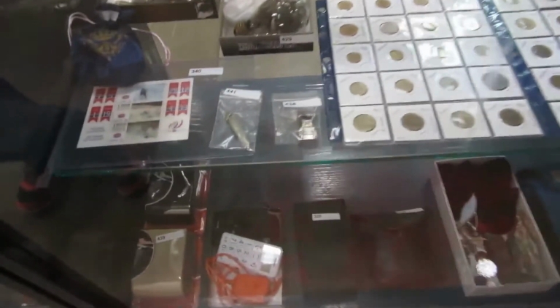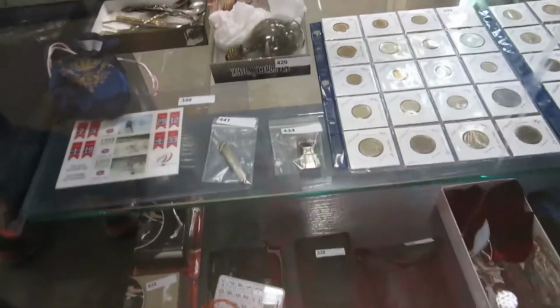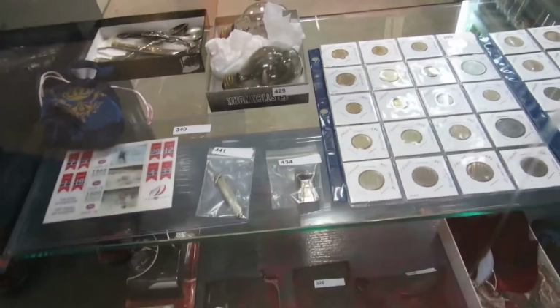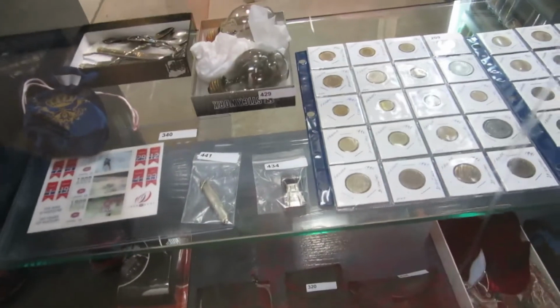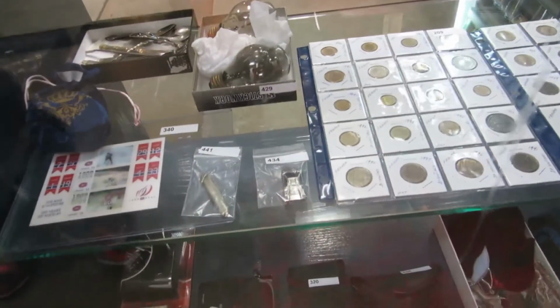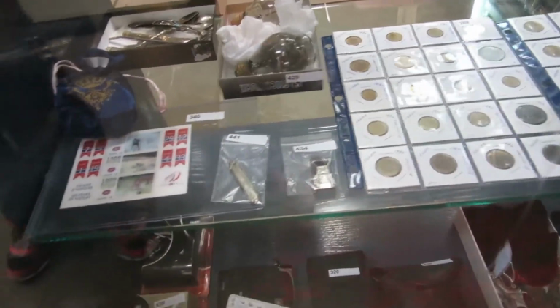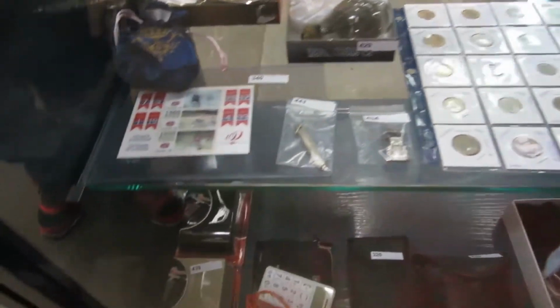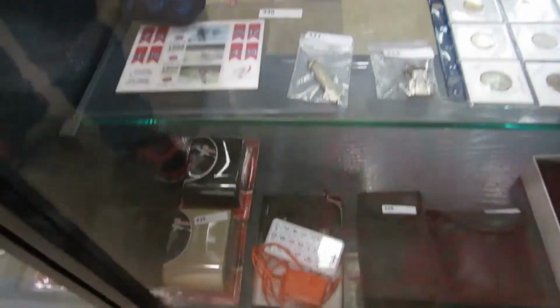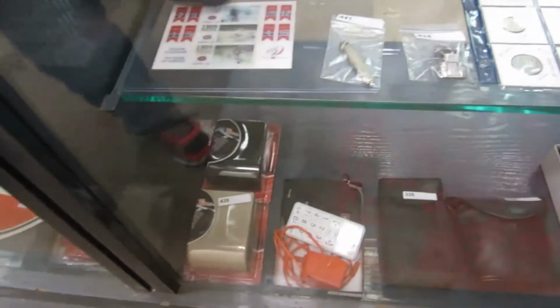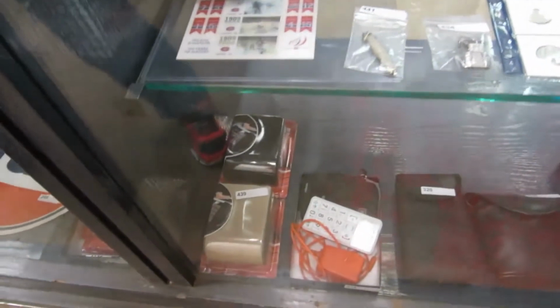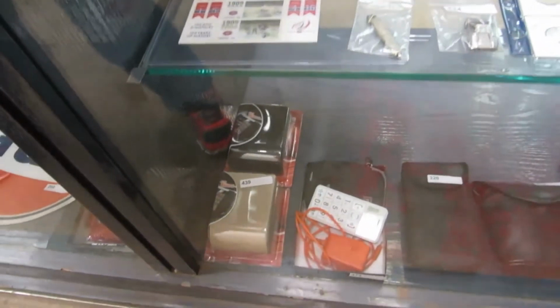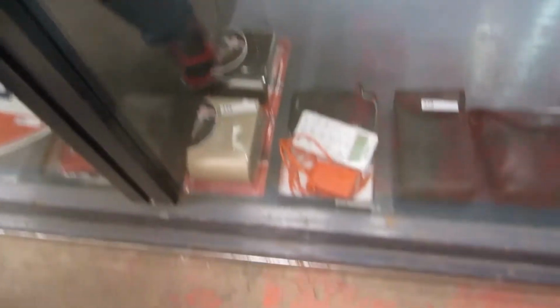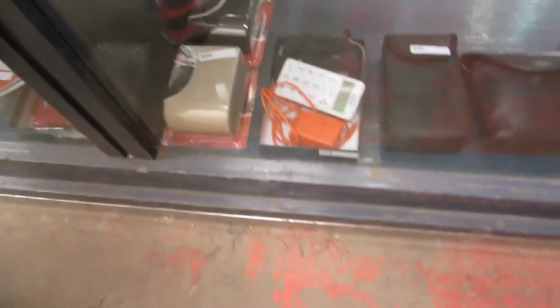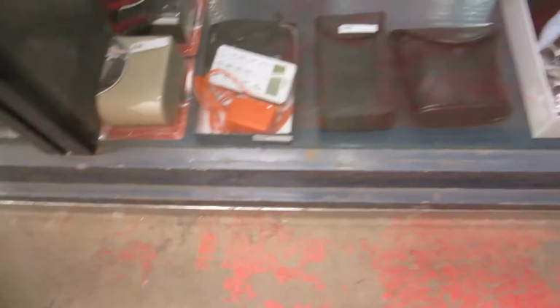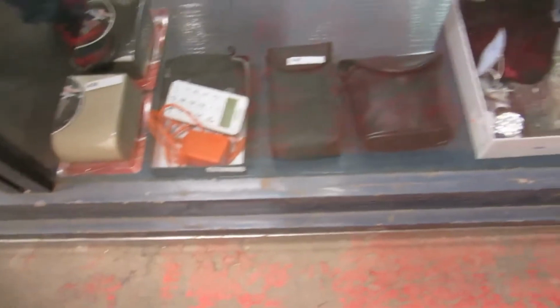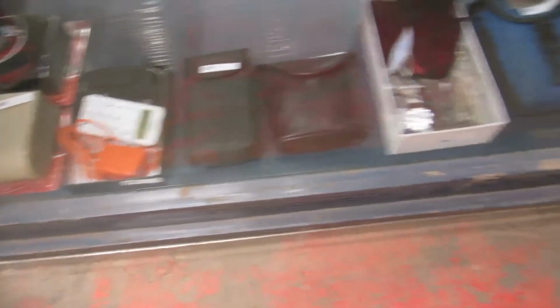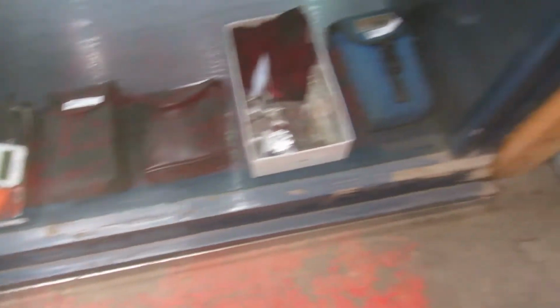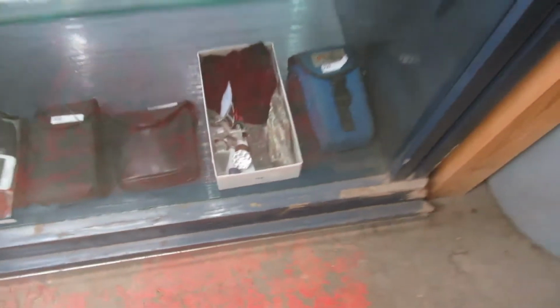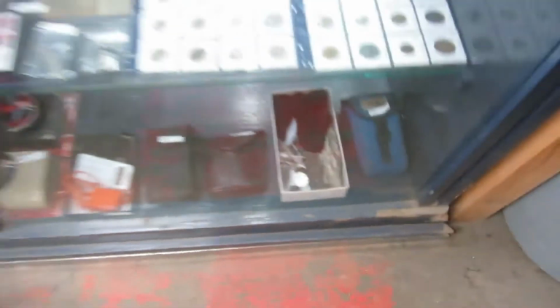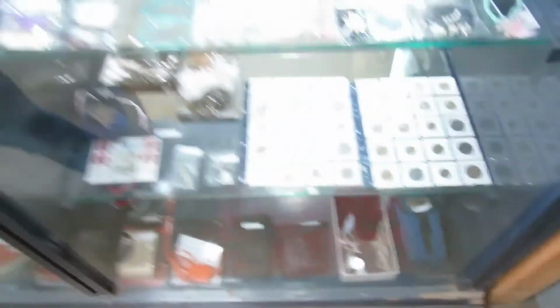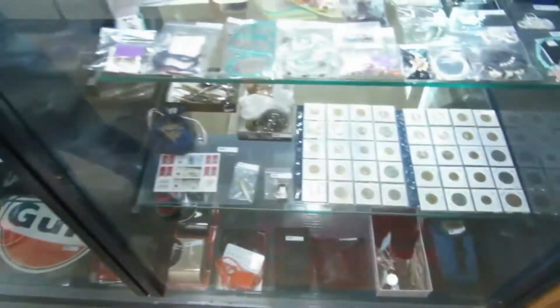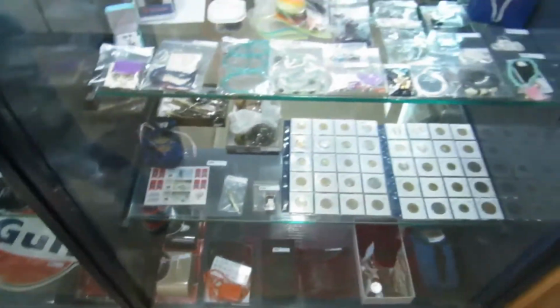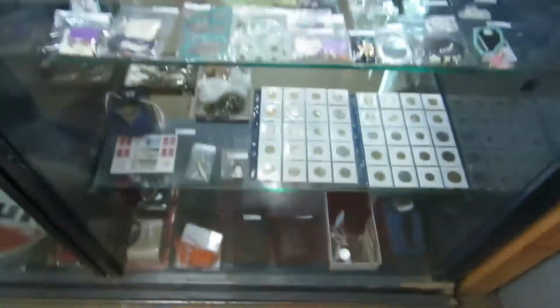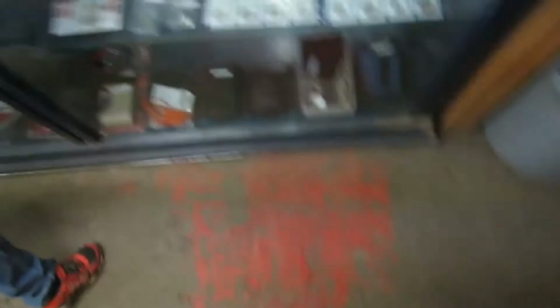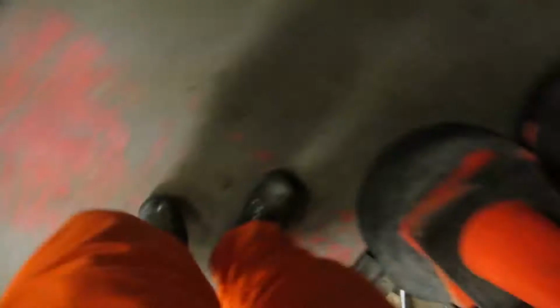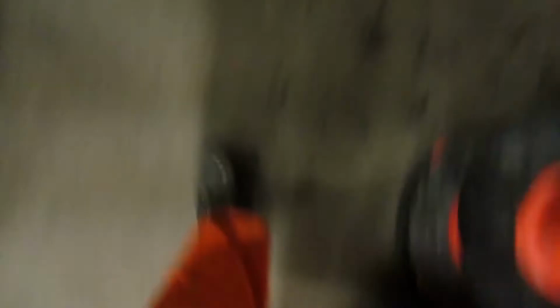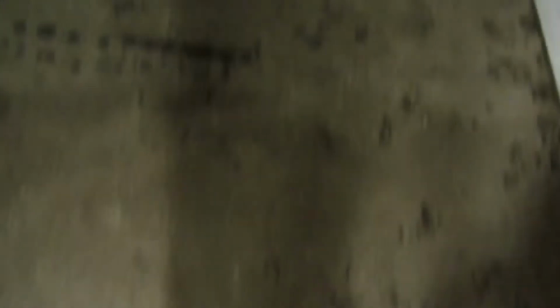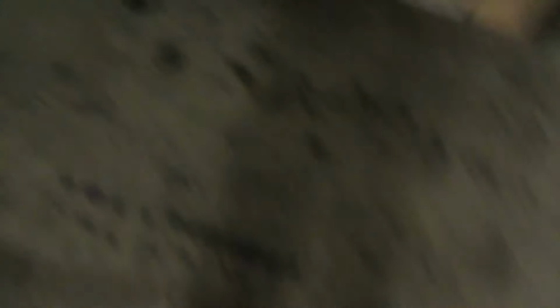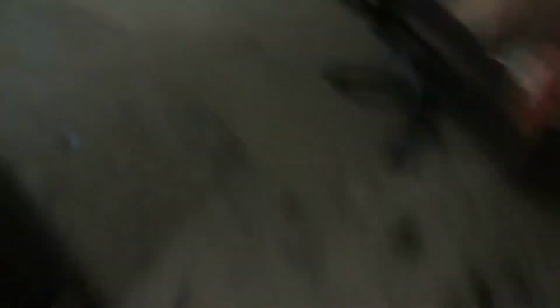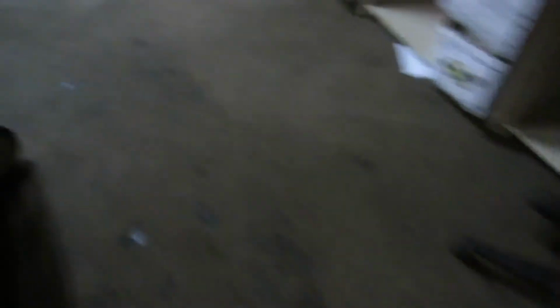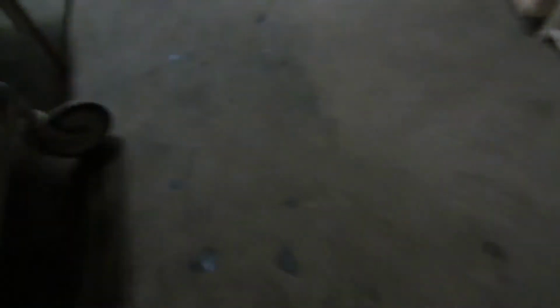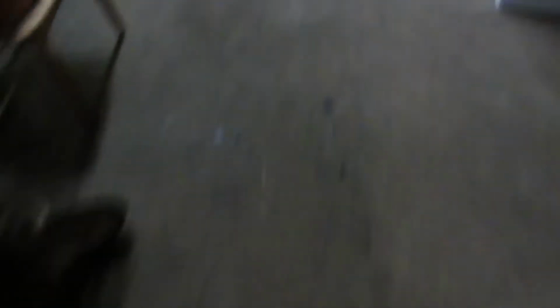We've got a happy face light bulb, Montreal Canadiens stamps, some cameras, and all kinds of cool stuff in the counter this week.